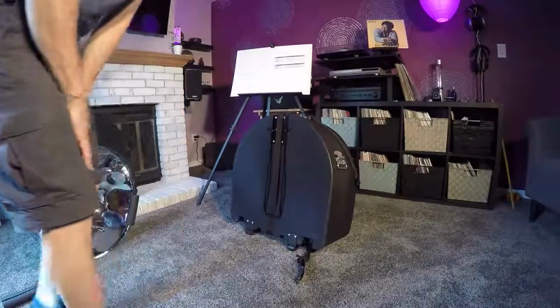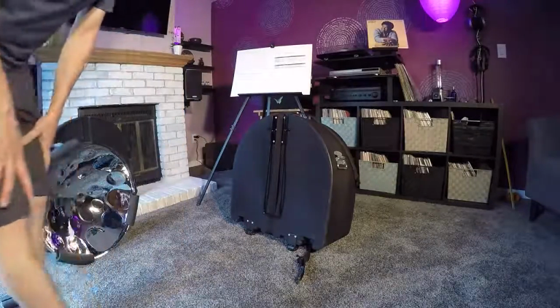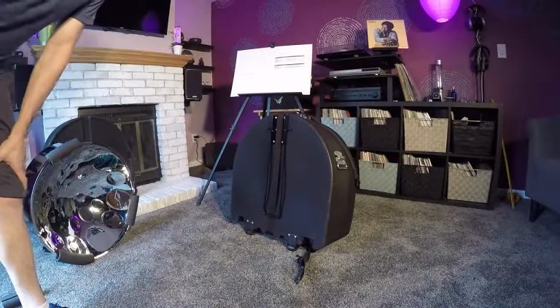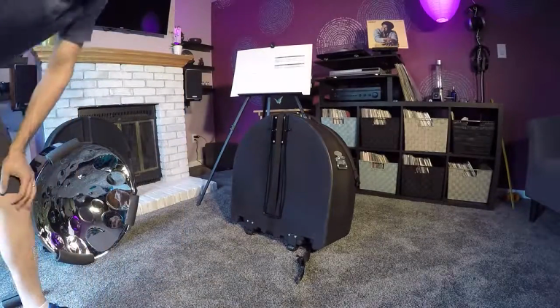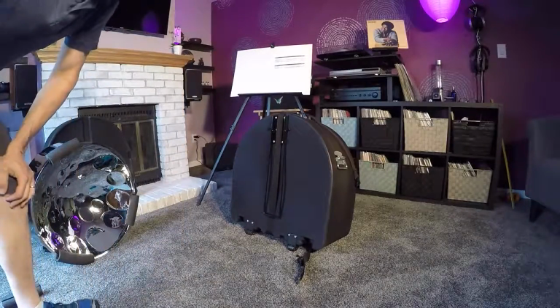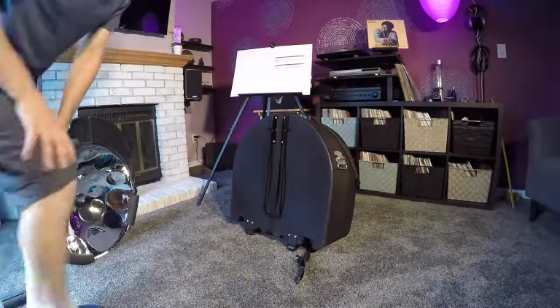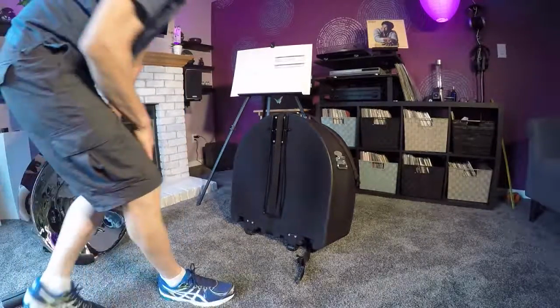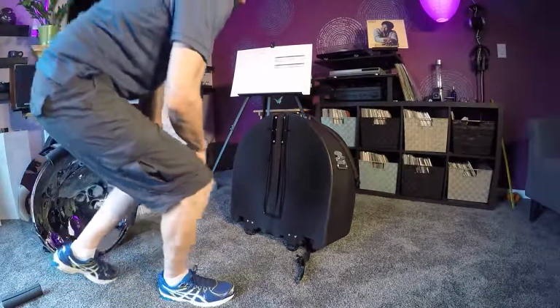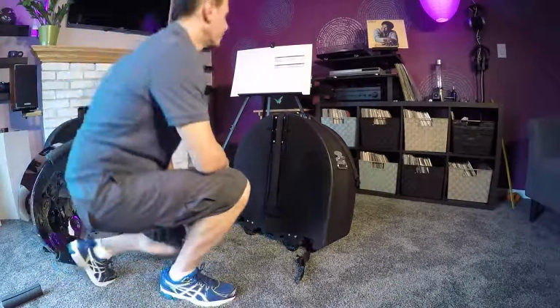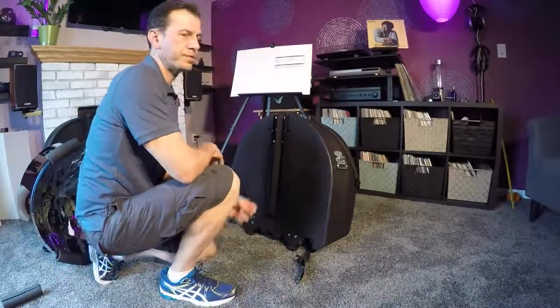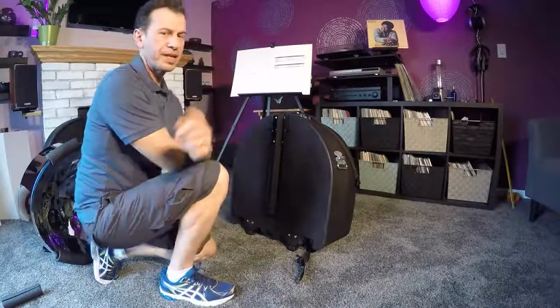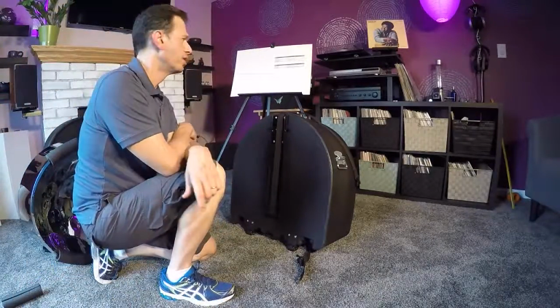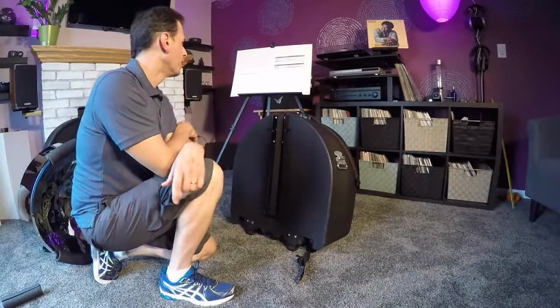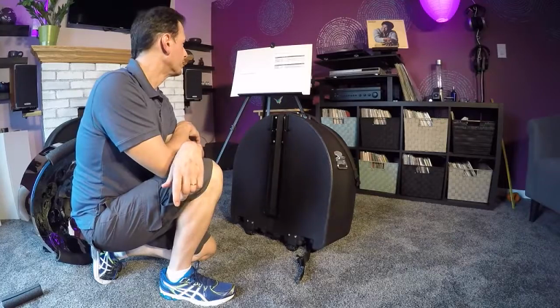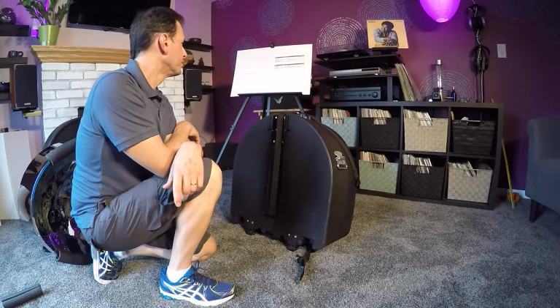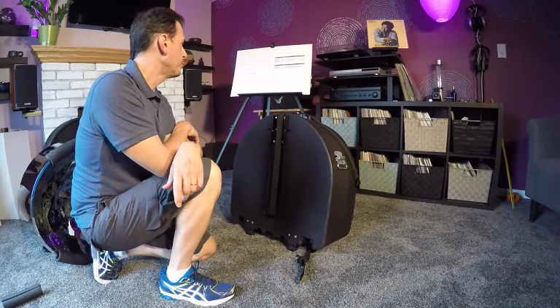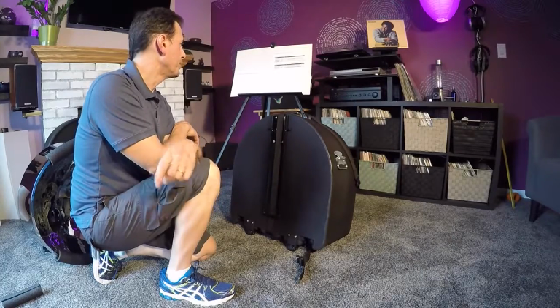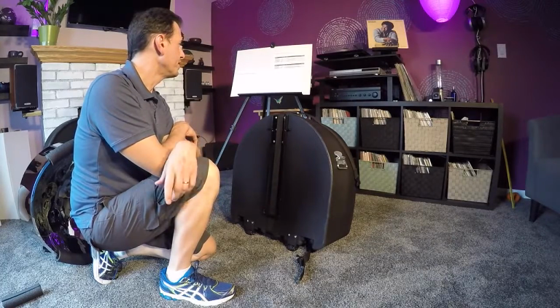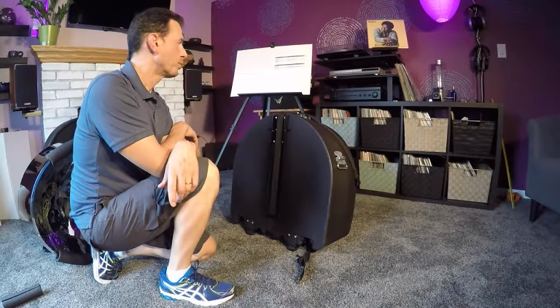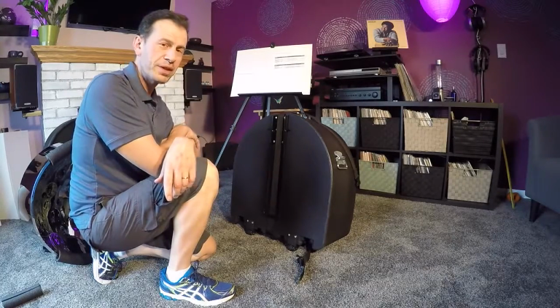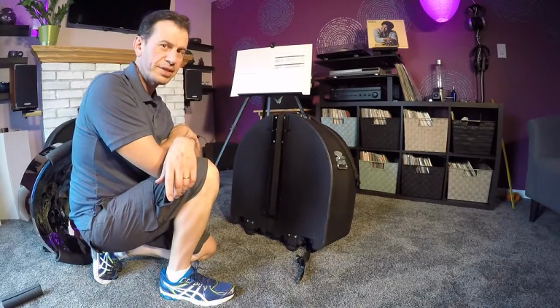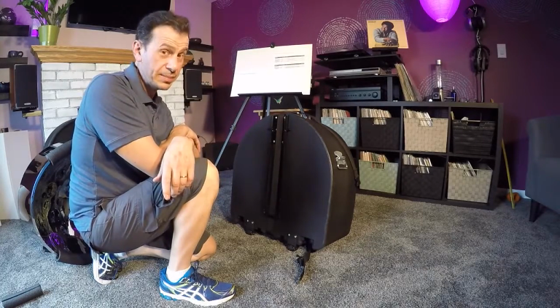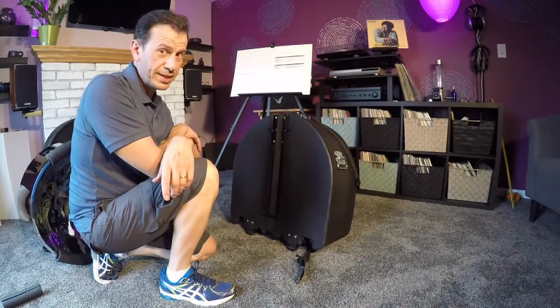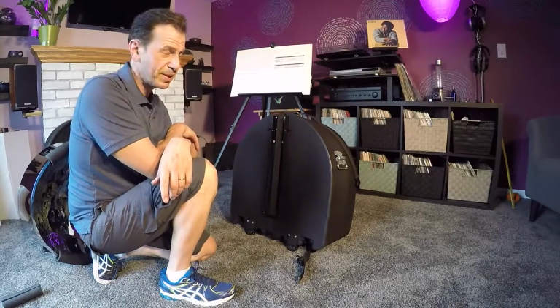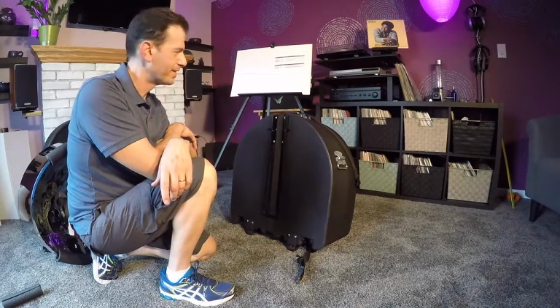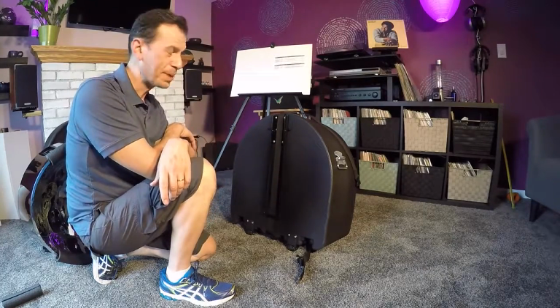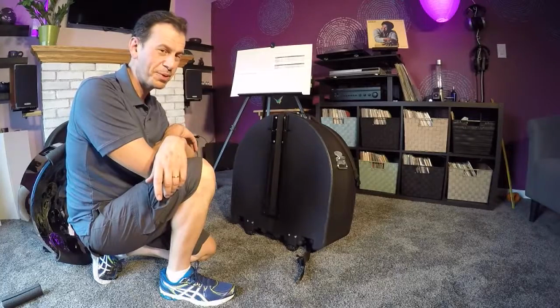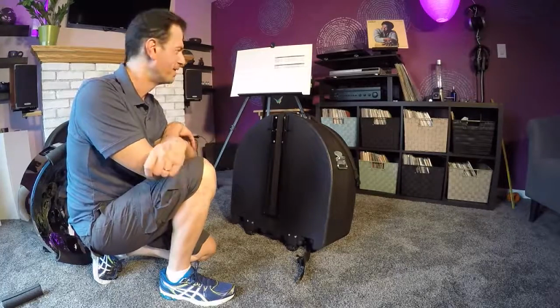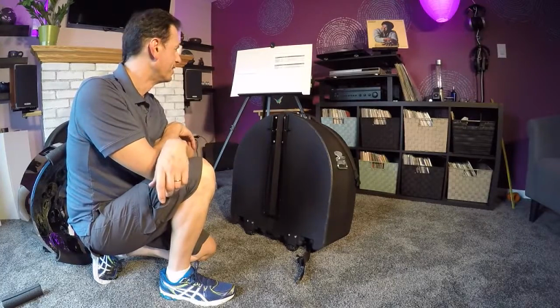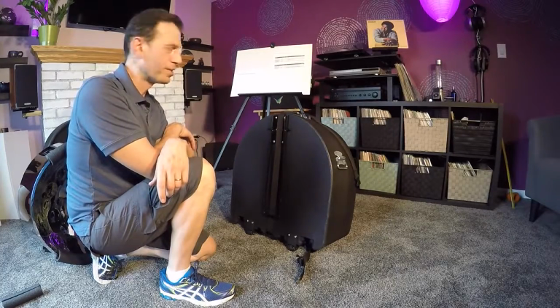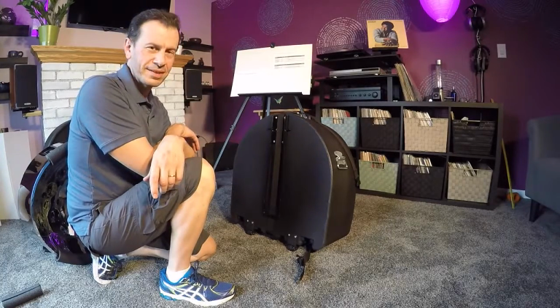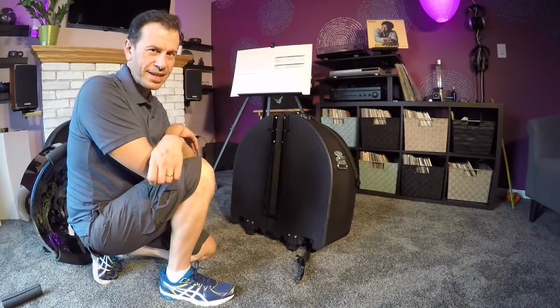So there it is — the Gator Protector Steel Drum Case GPPC-2211-DPTP. That's a mouthful. Thank you.